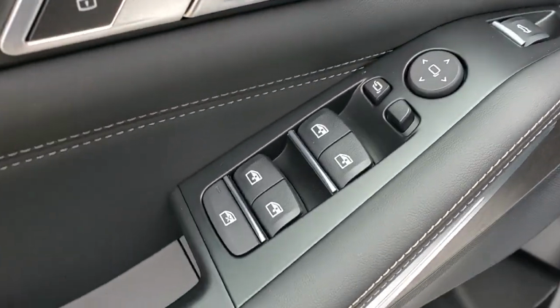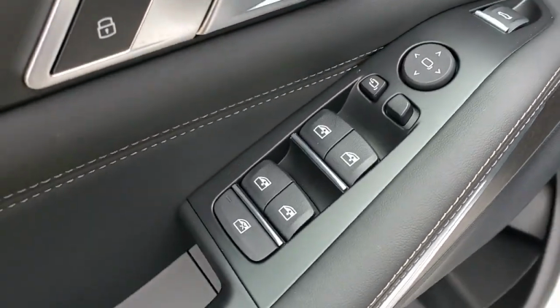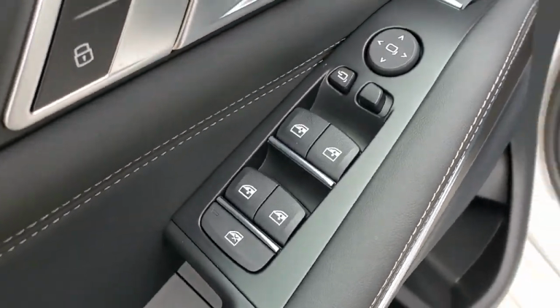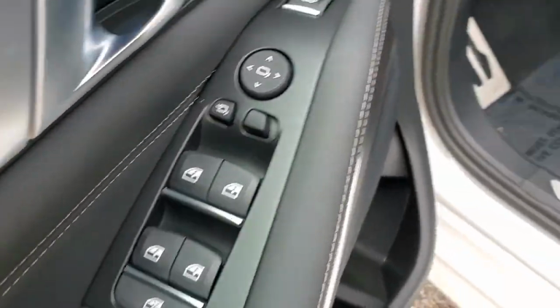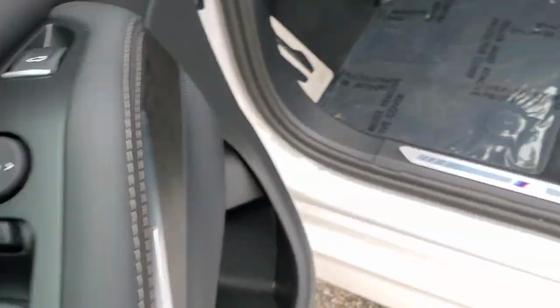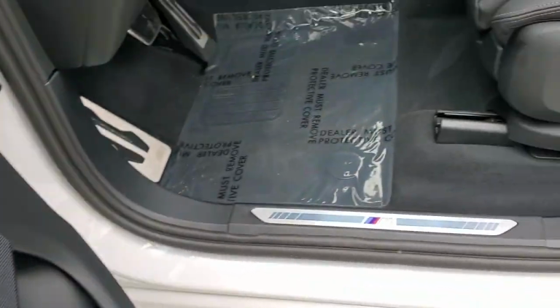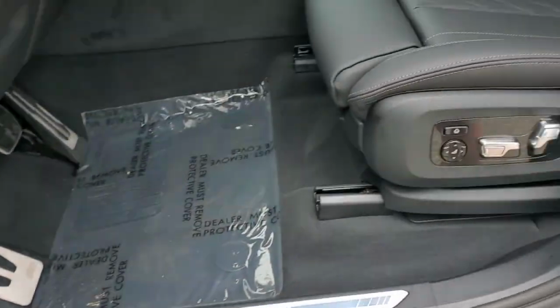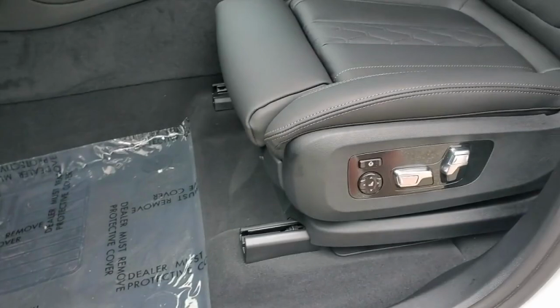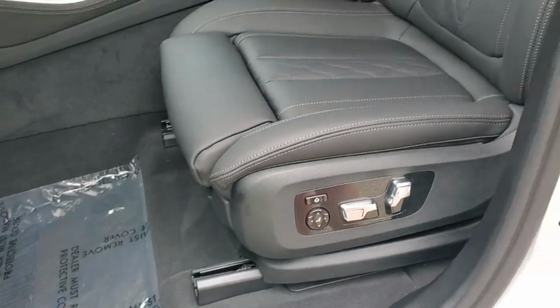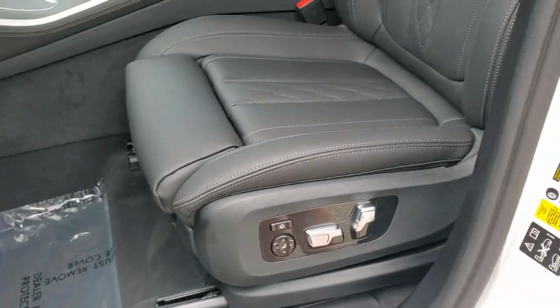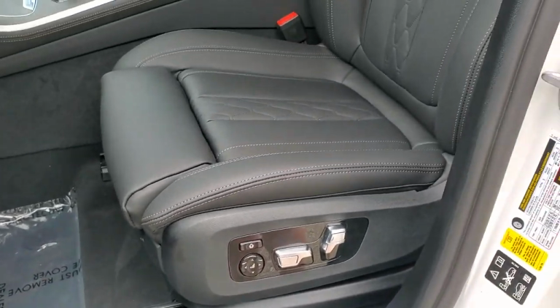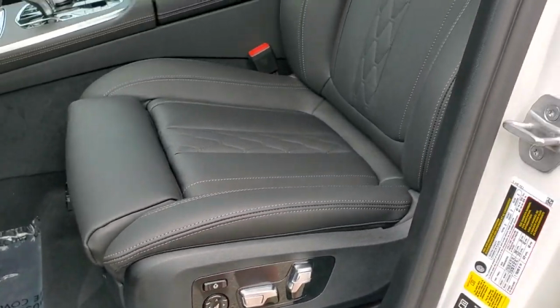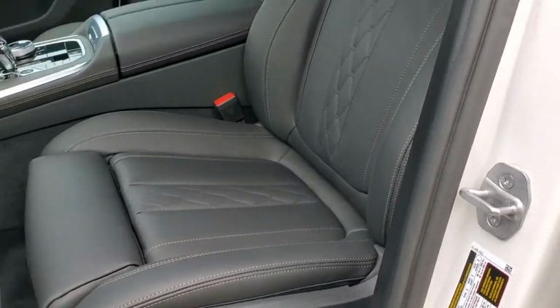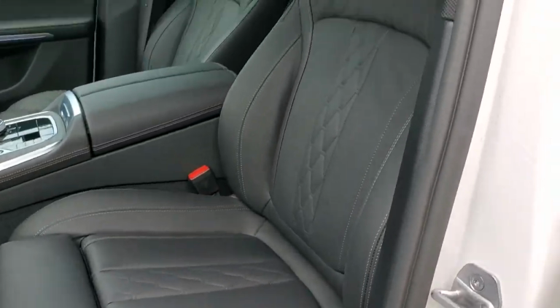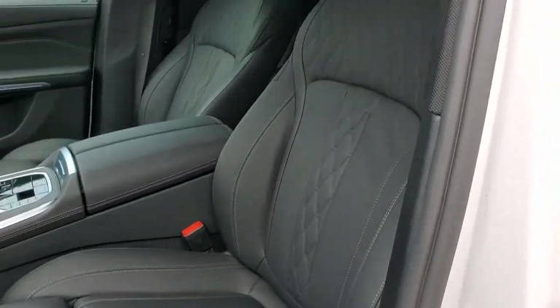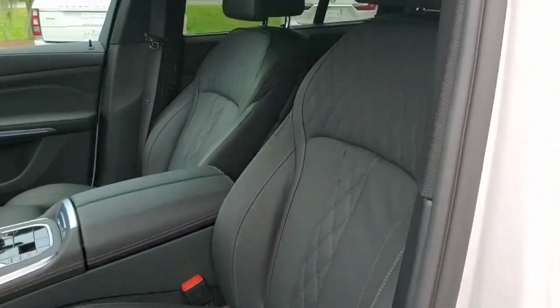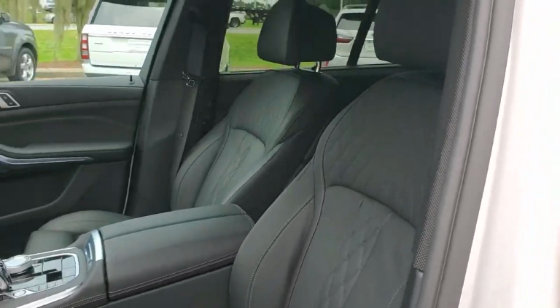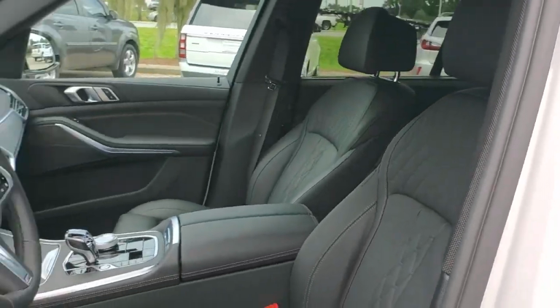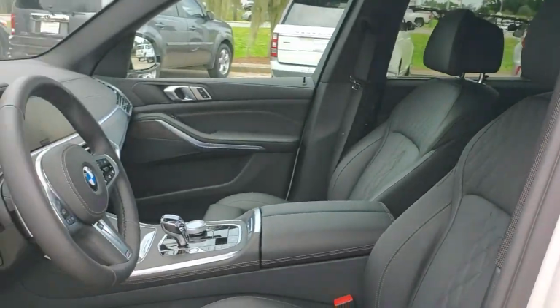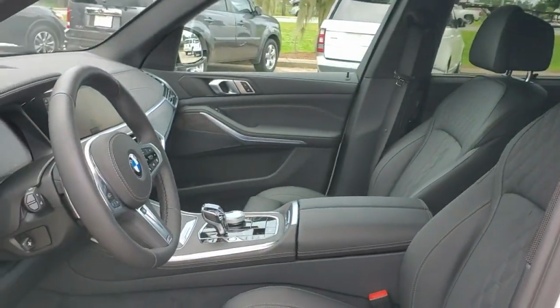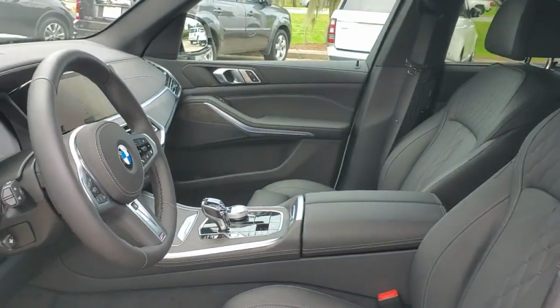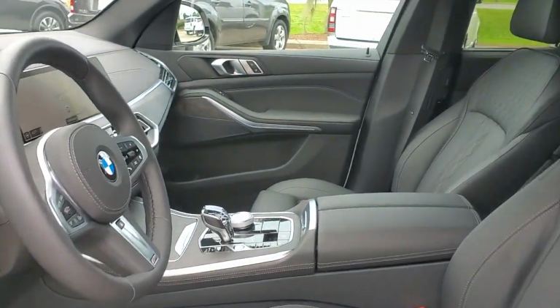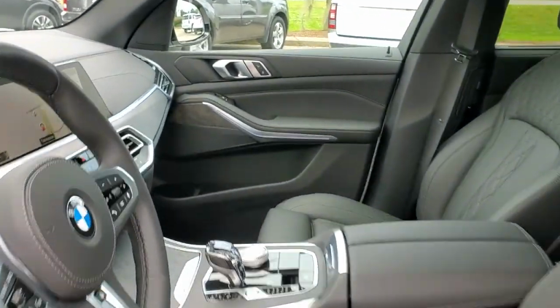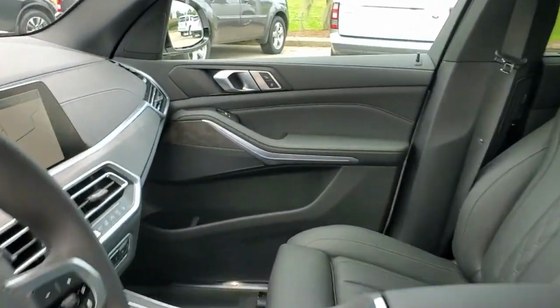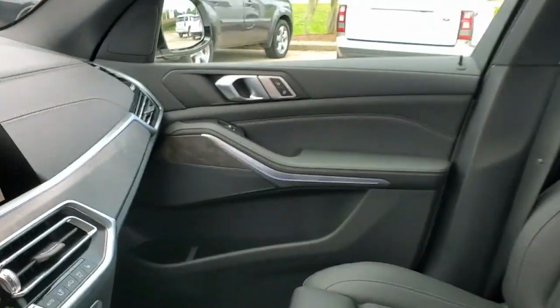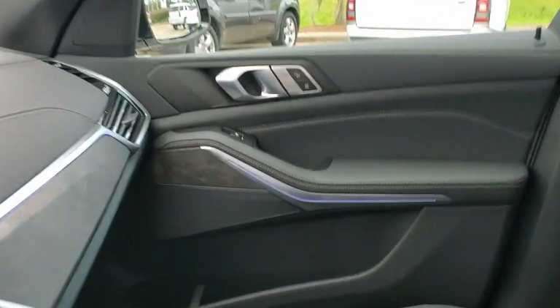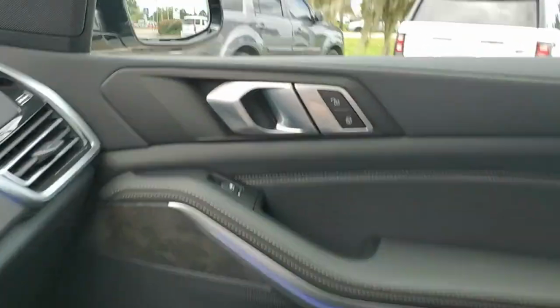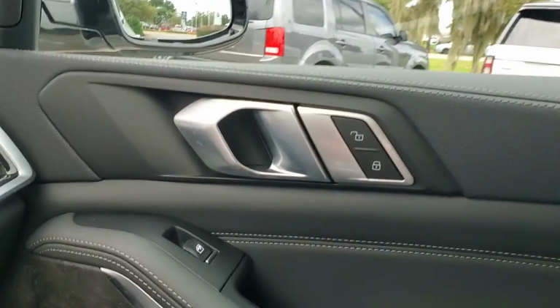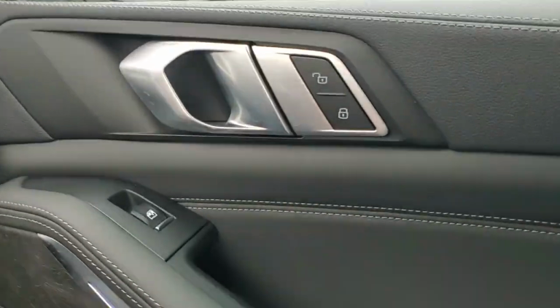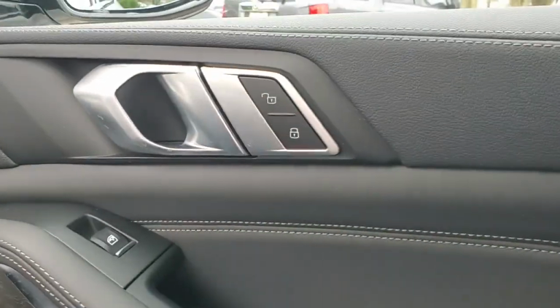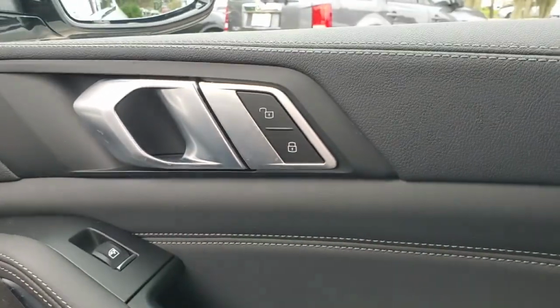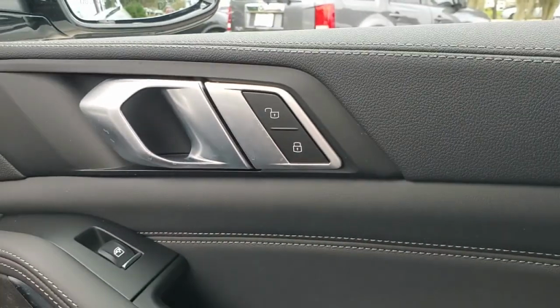Drive big, drive bold — drive the sports activity vehicle that was designed to meet any challenge on the road or off. Drive the X5.